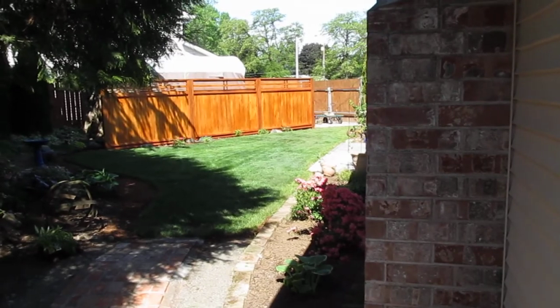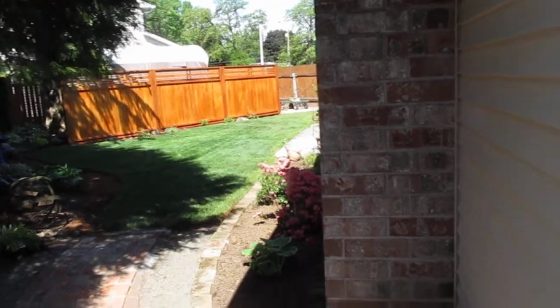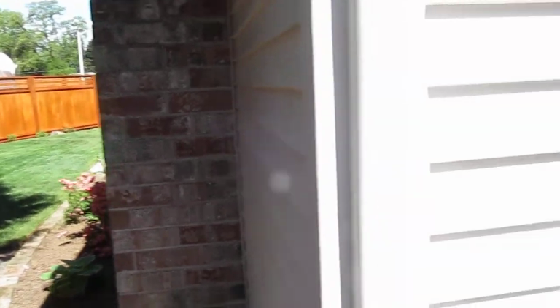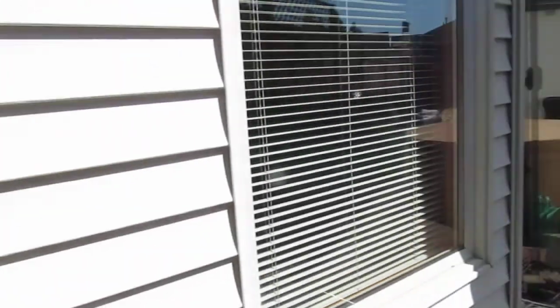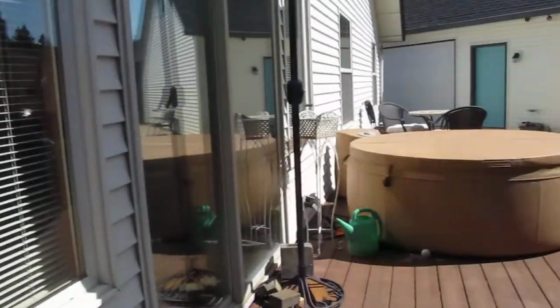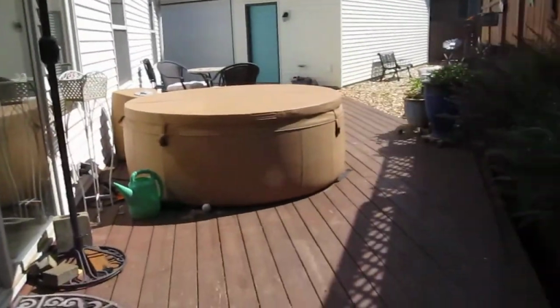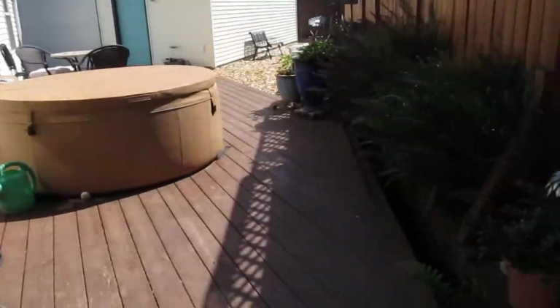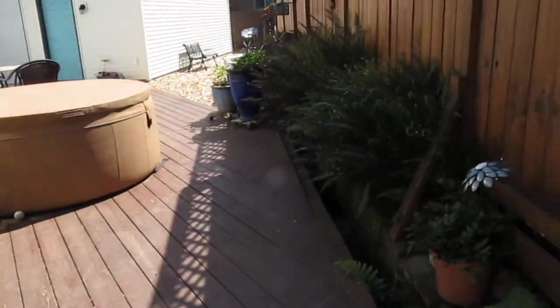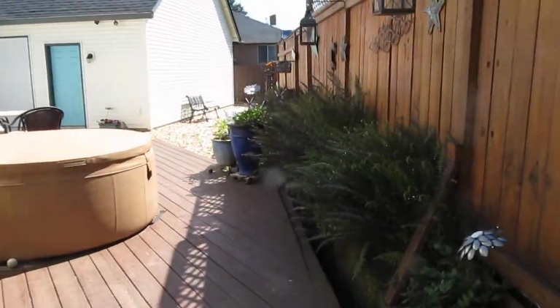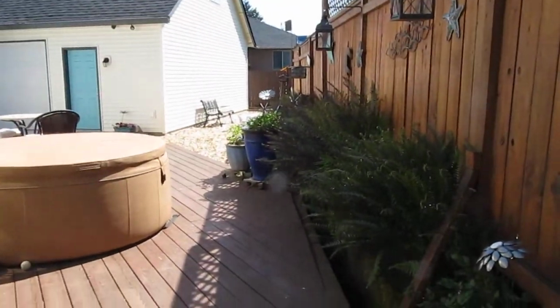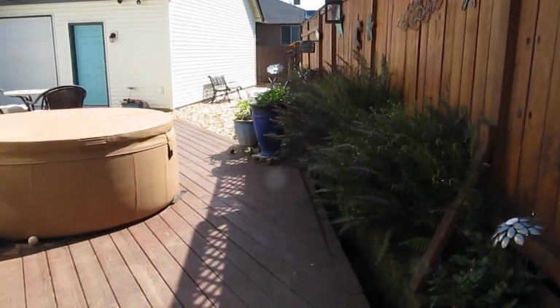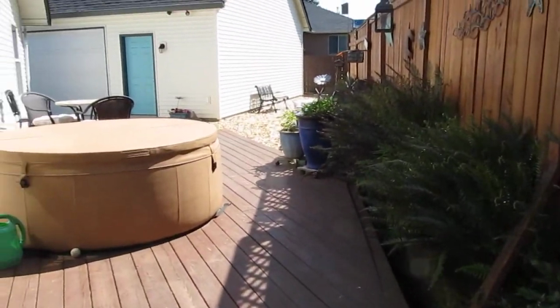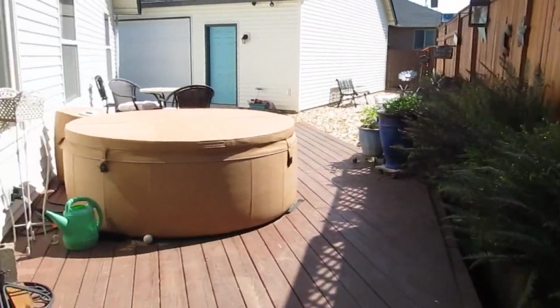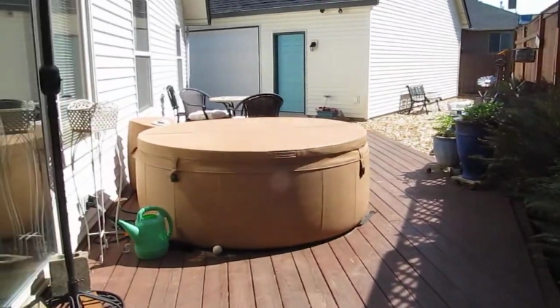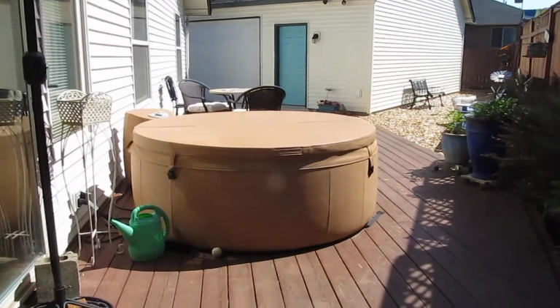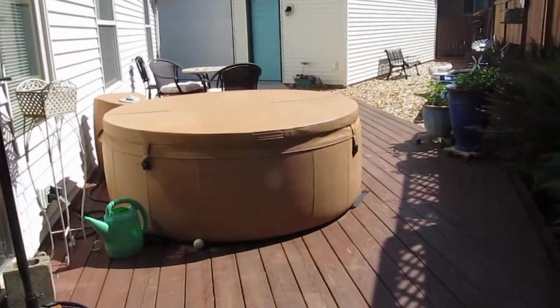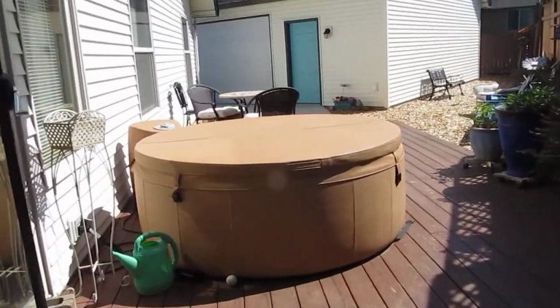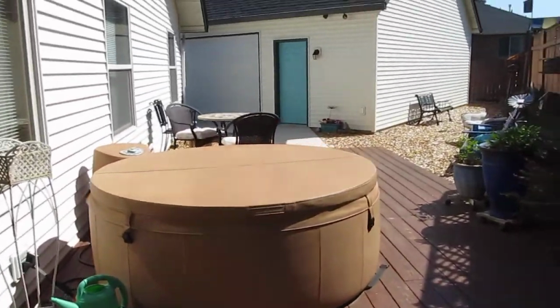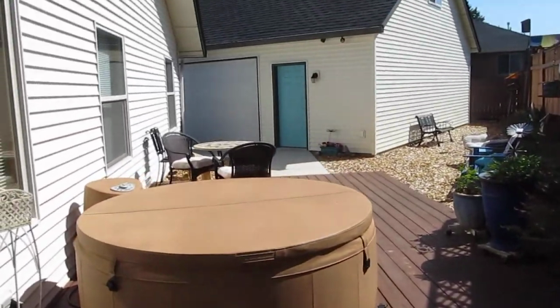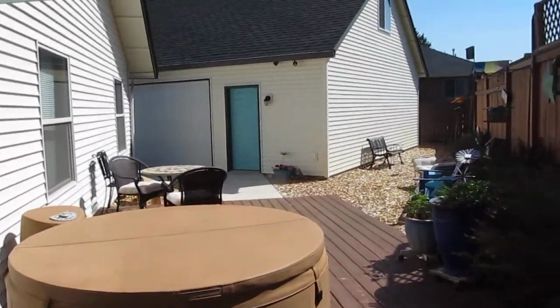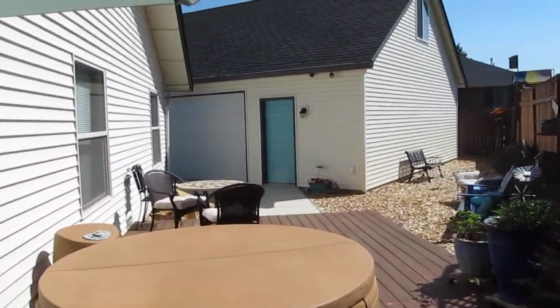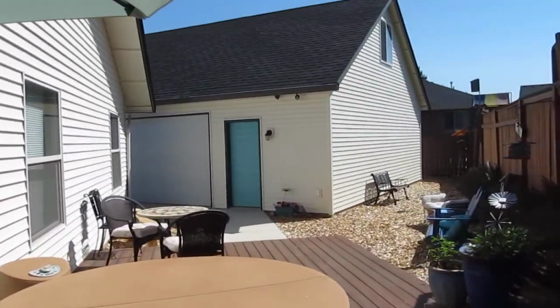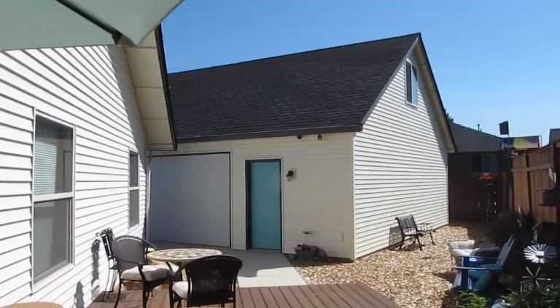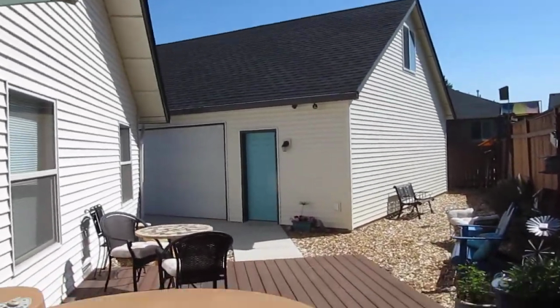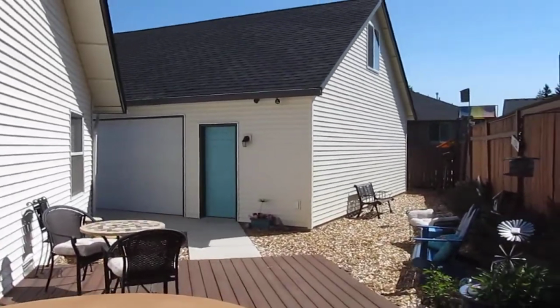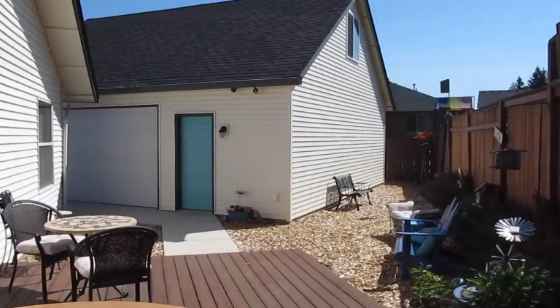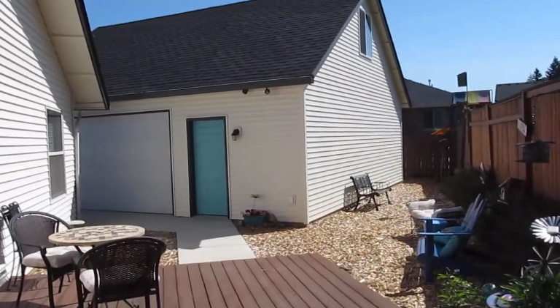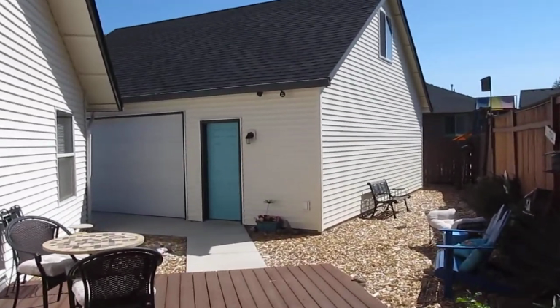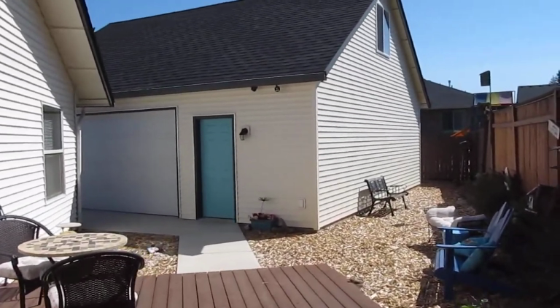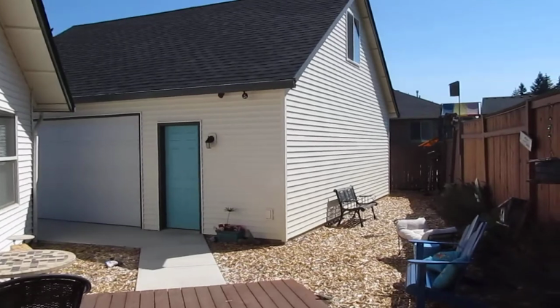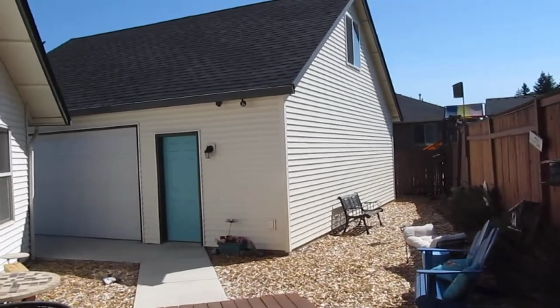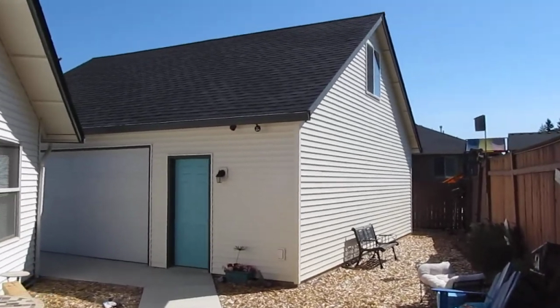So that's the new side. Here's our deck — the hot tub we're gonna move to the other side — and then of course the side of the shop over here.